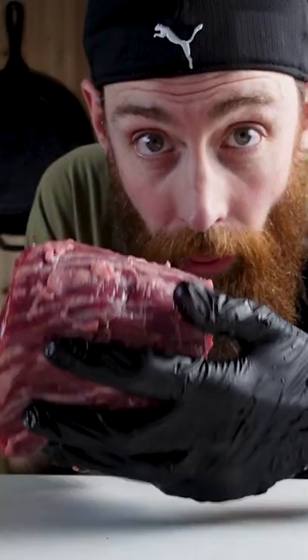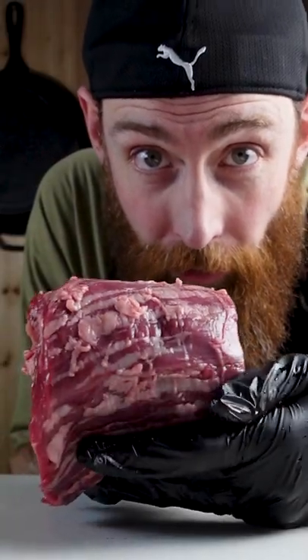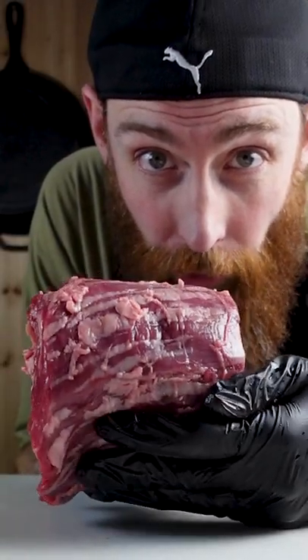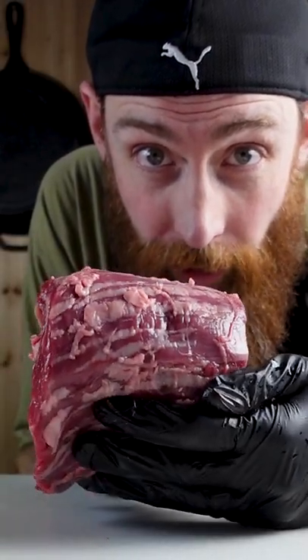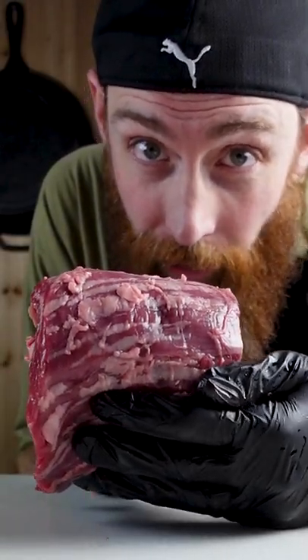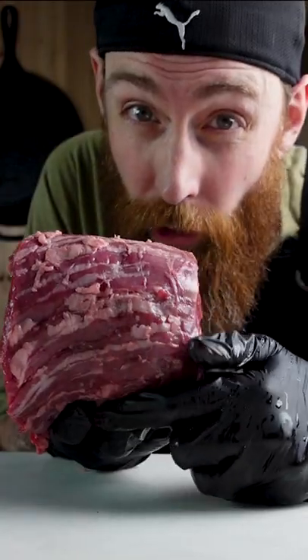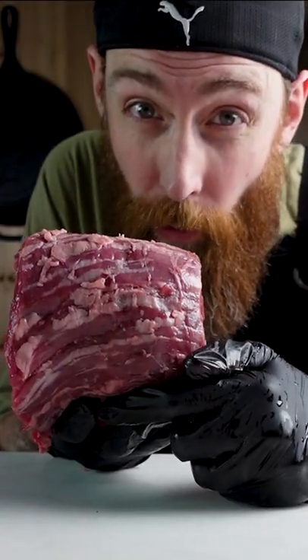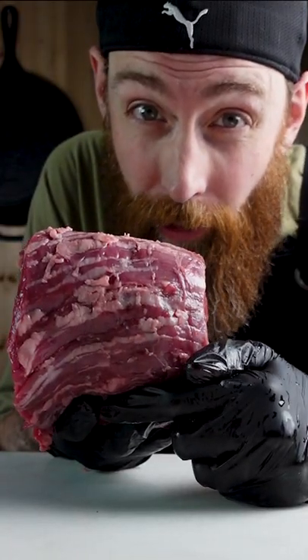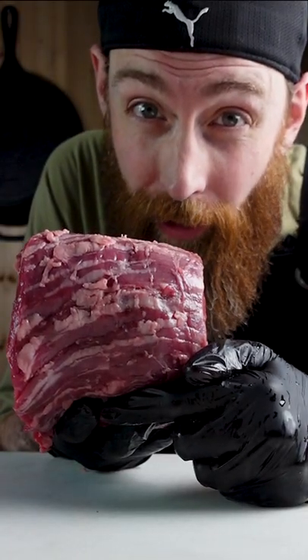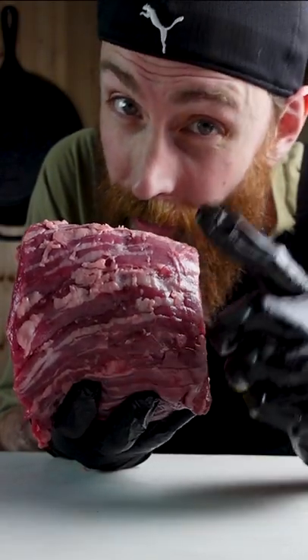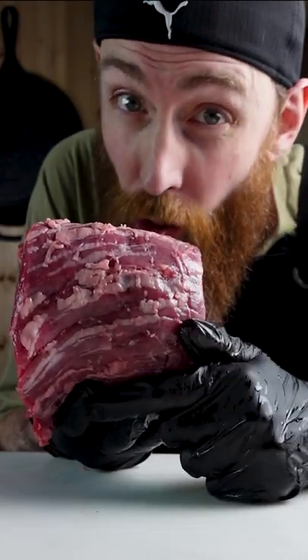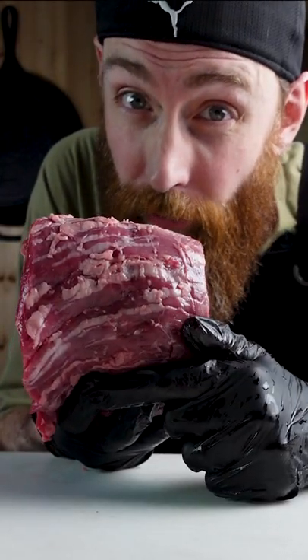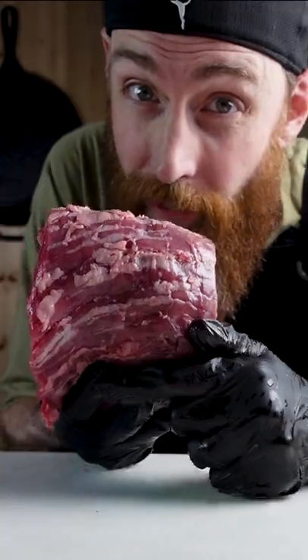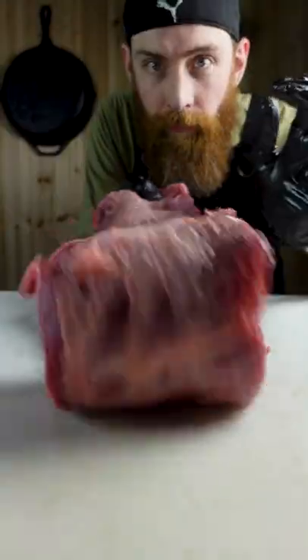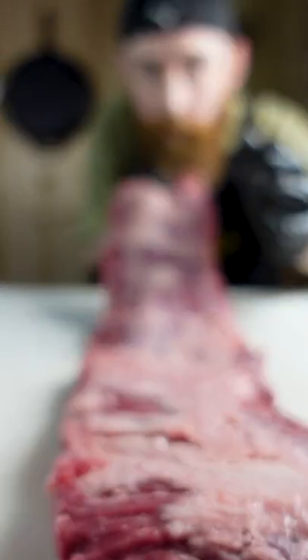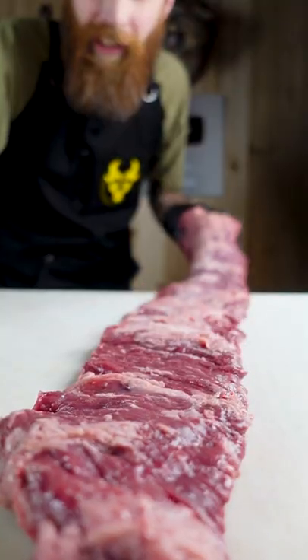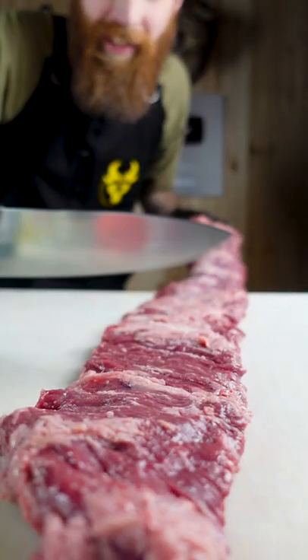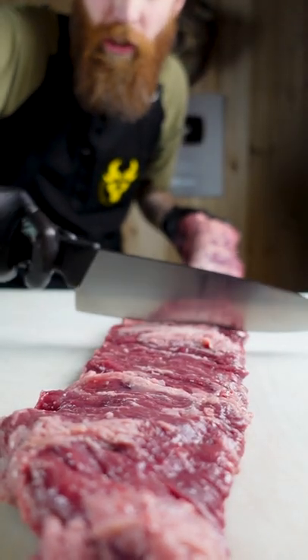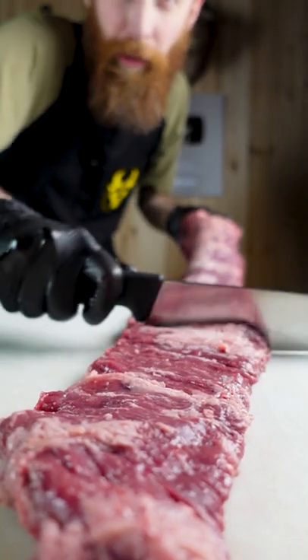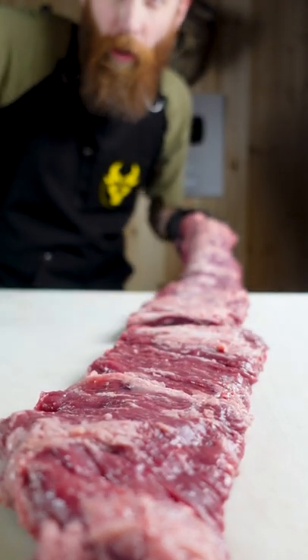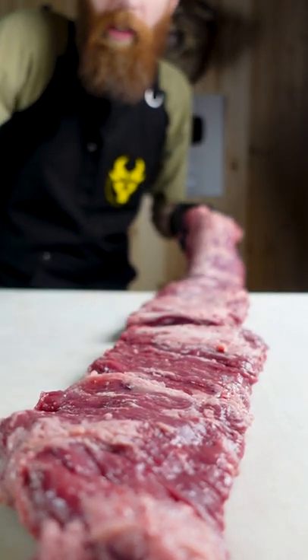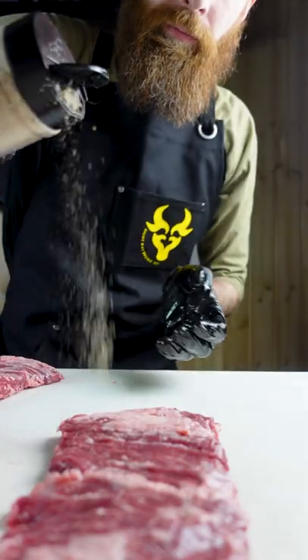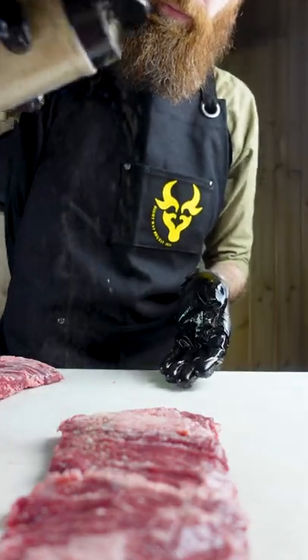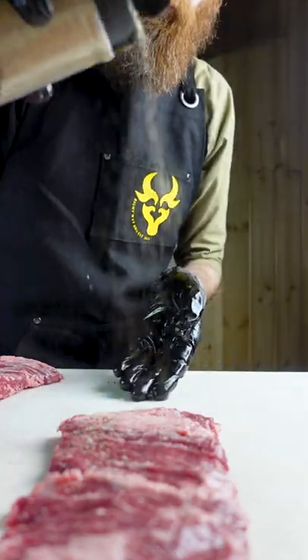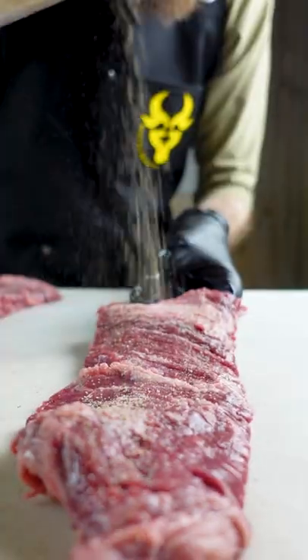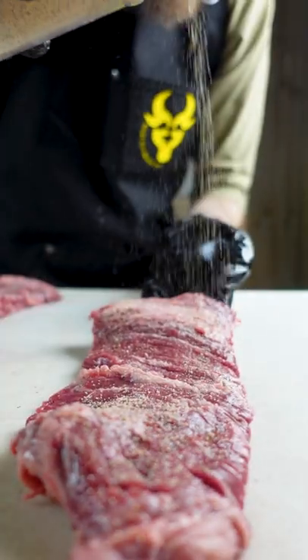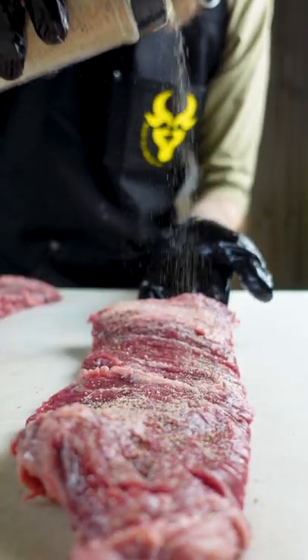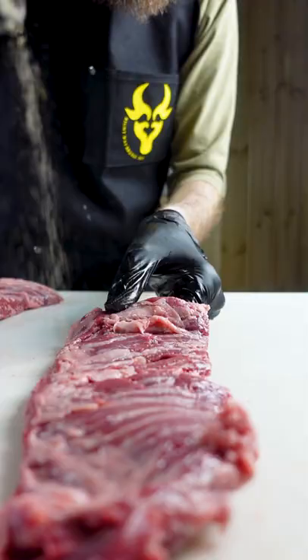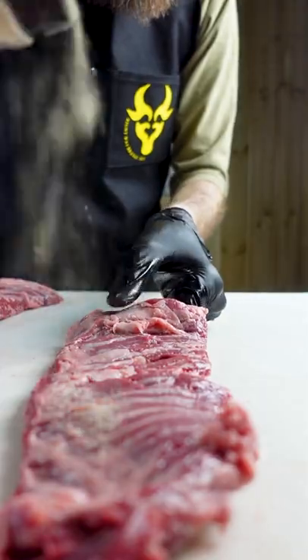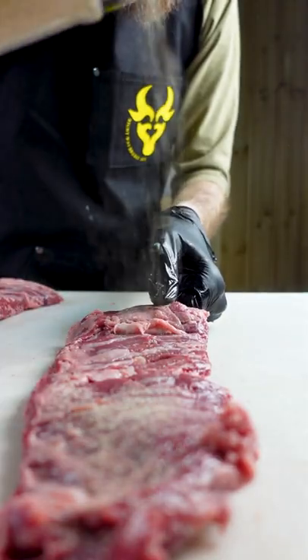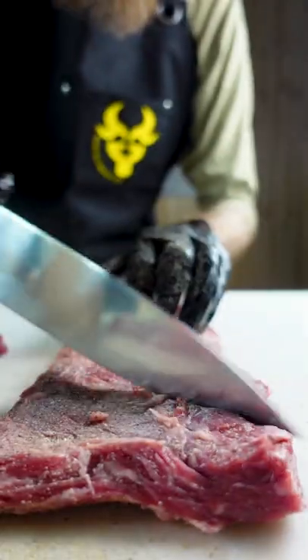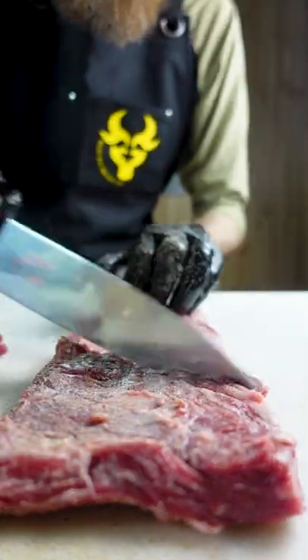This is a skirt steak. I'm gonna show you how to cook it — hot and fast. Cut it into sections that we can work with. You definitely want to stay to the end of the video because the very last step is crucial.